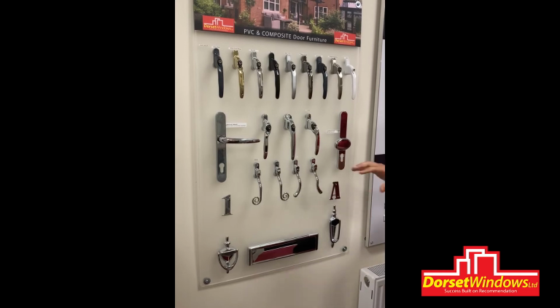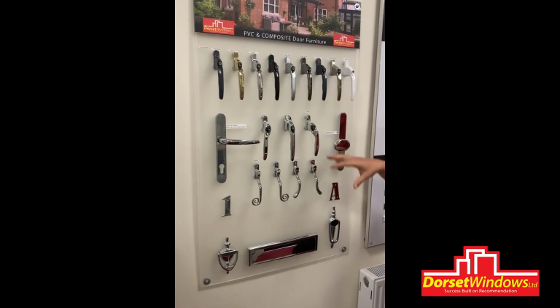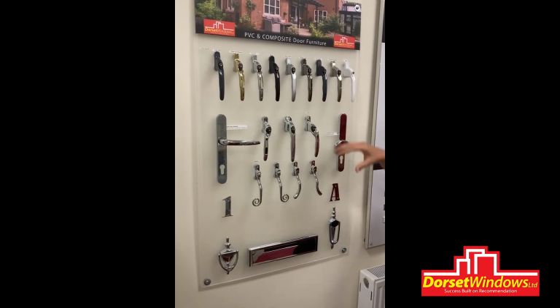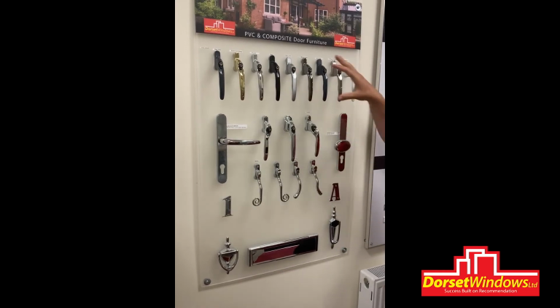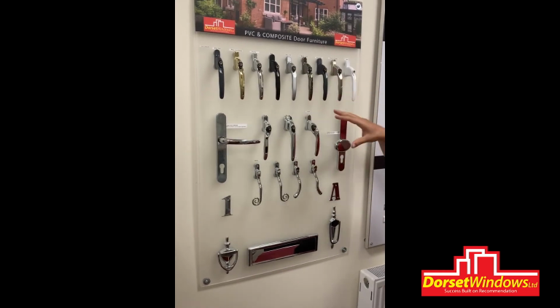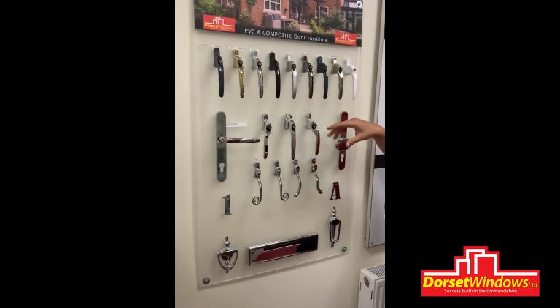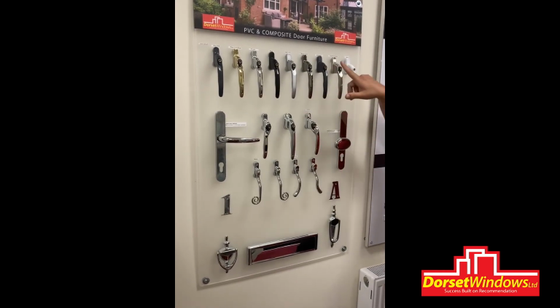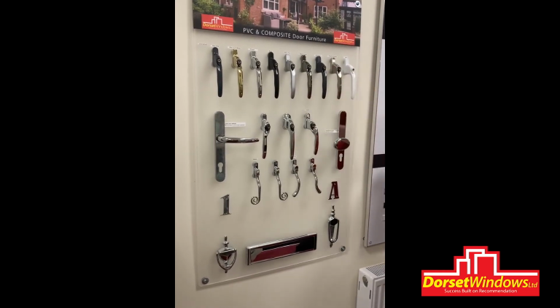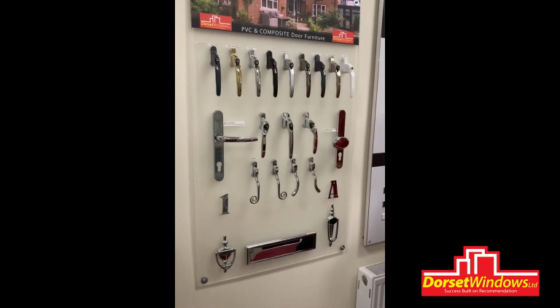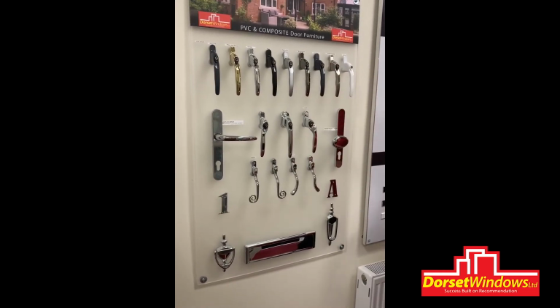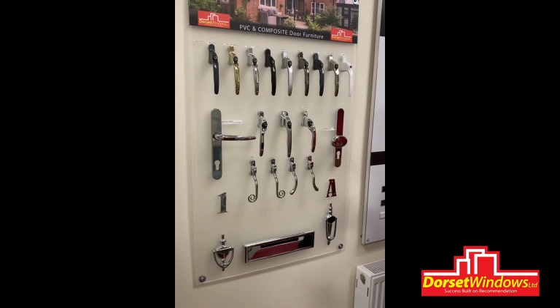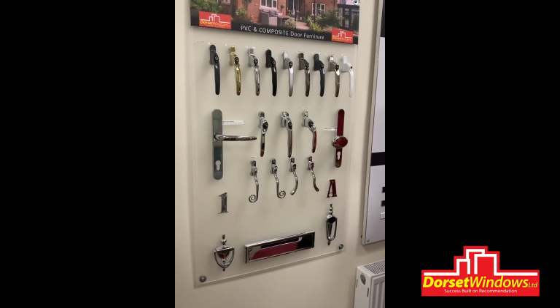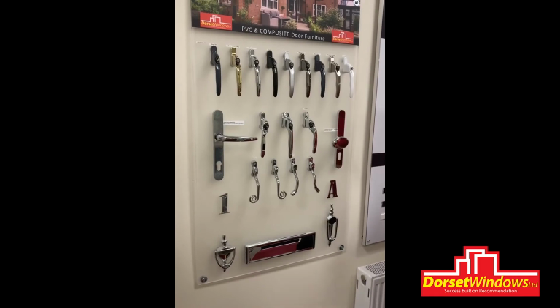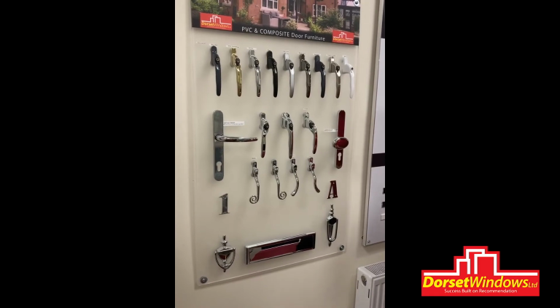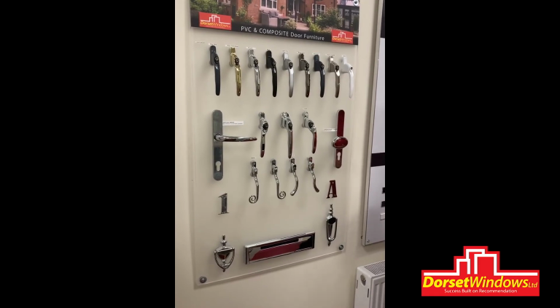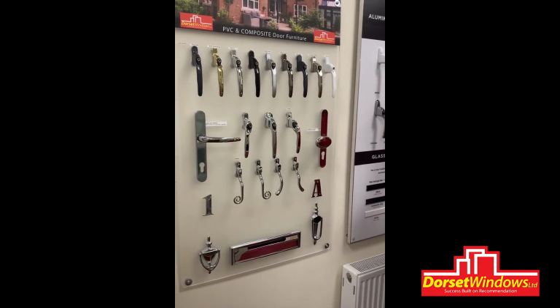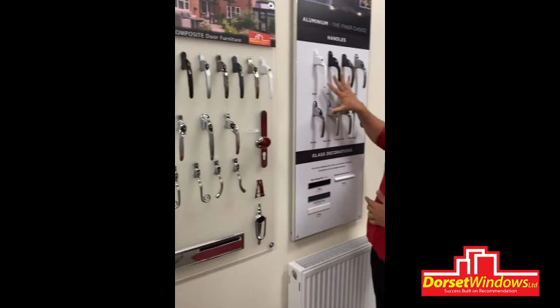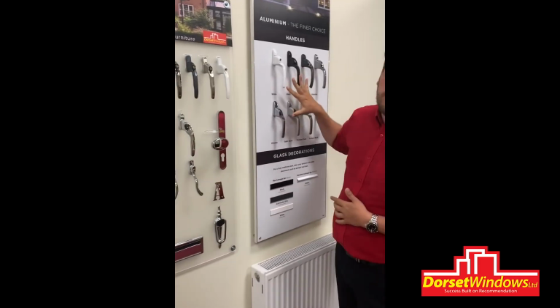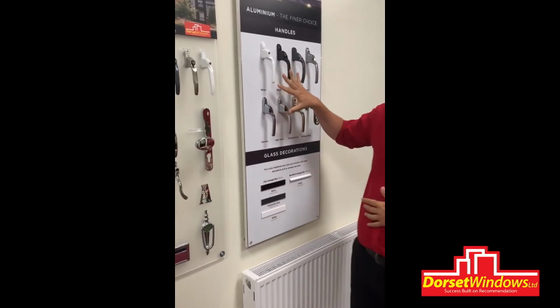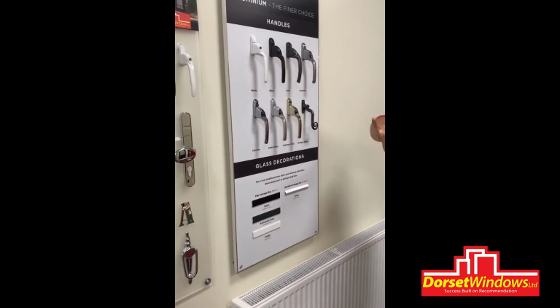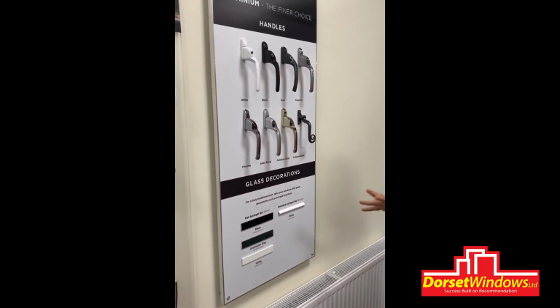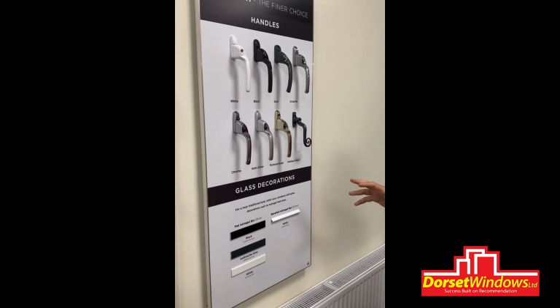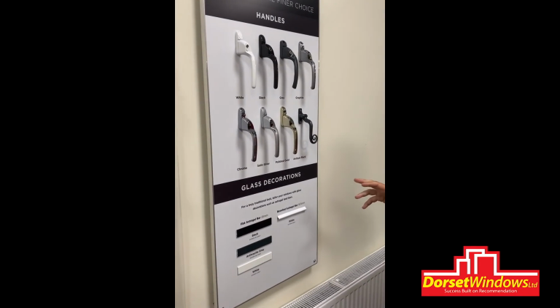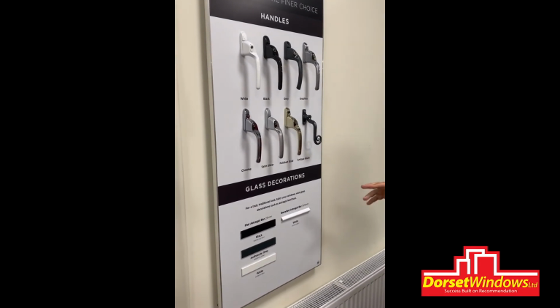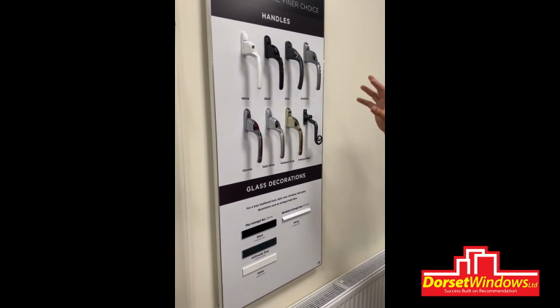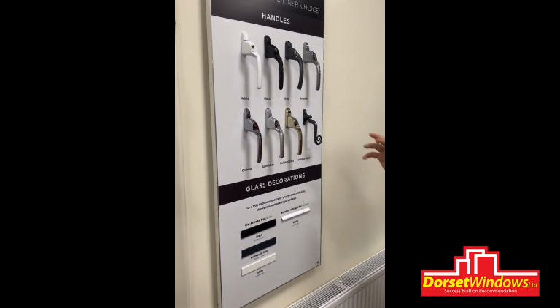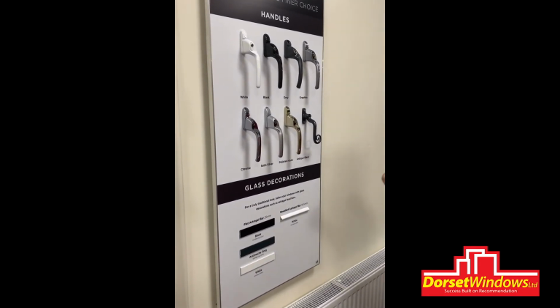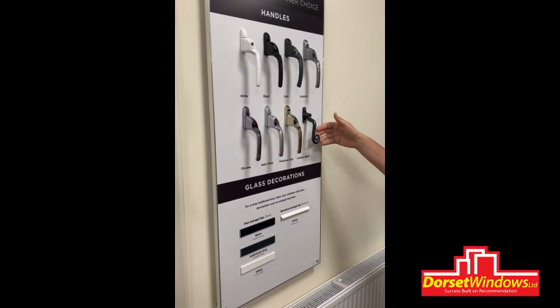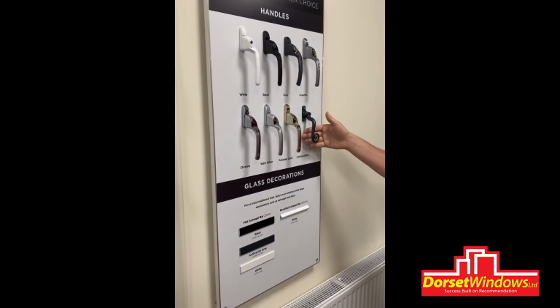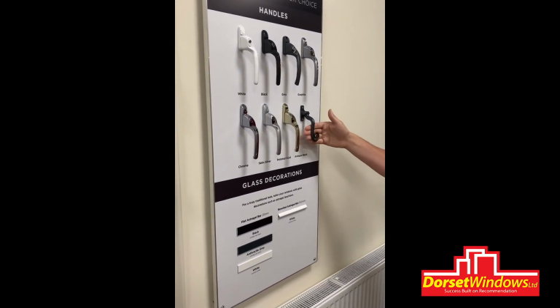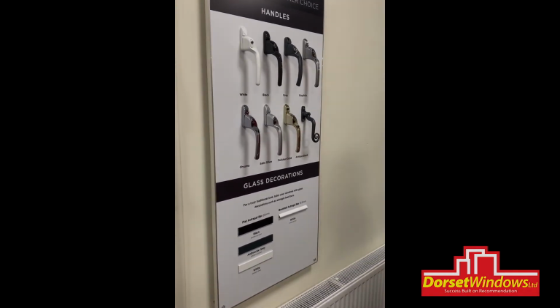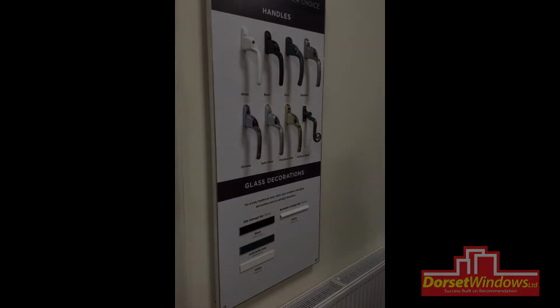All the different handle styles come in all the different colours. They all come with a key lock as well, which helps for your house and contents insurance. We also have our aluminium style over here. There's not as many colours and options on these ones, but it's still a relatively good range. And you've also got your monkey tails on these ones as well.